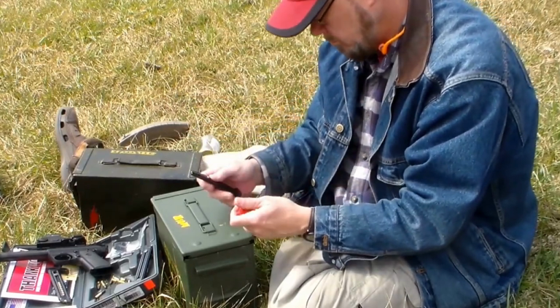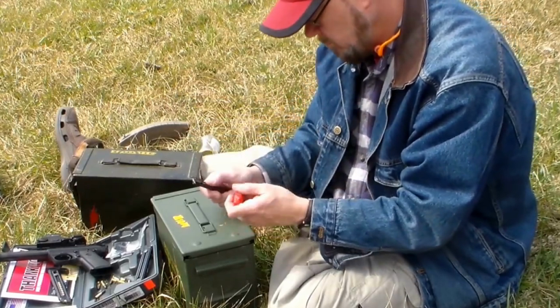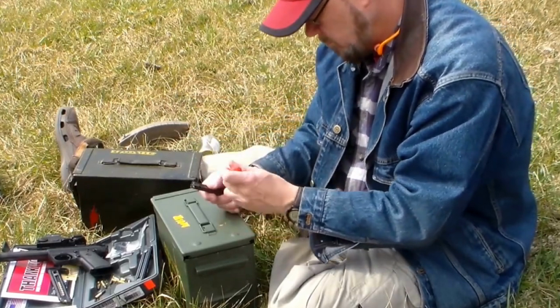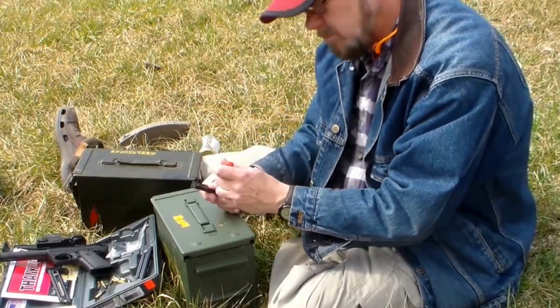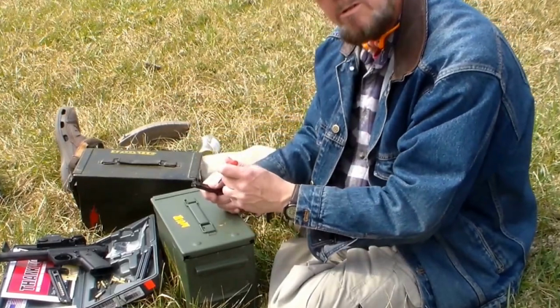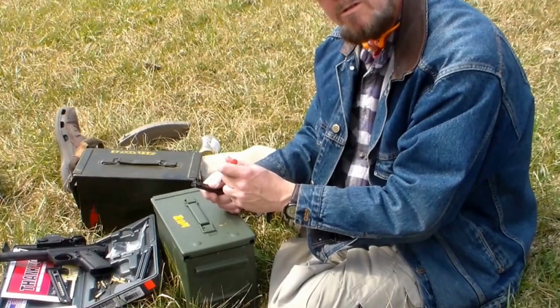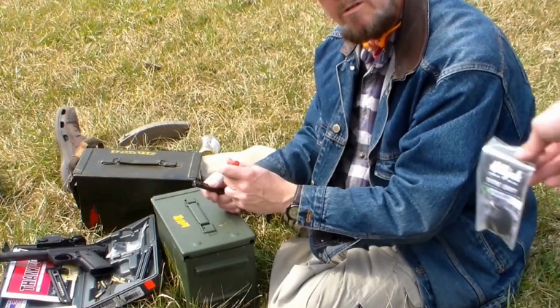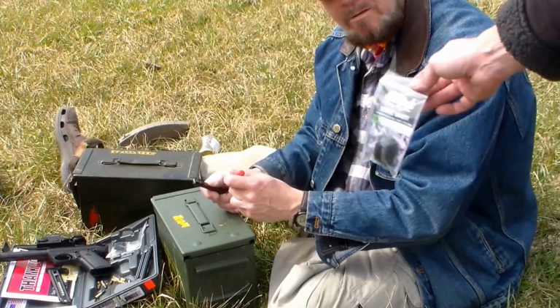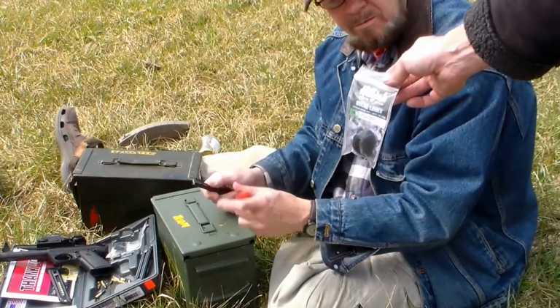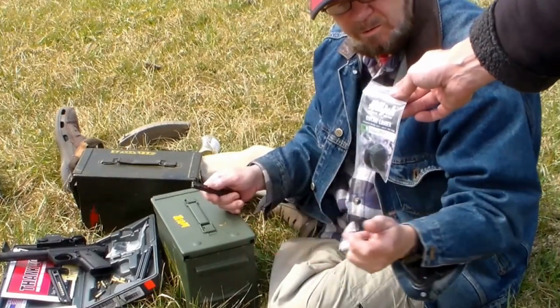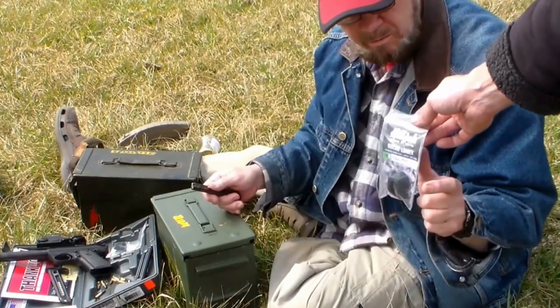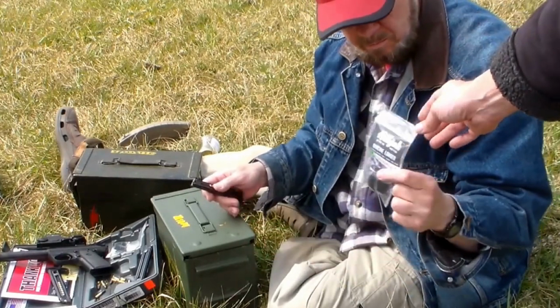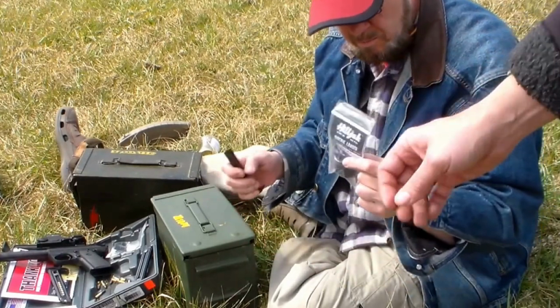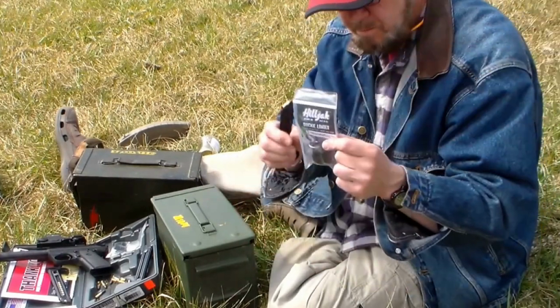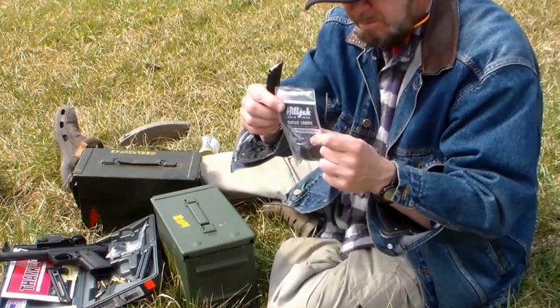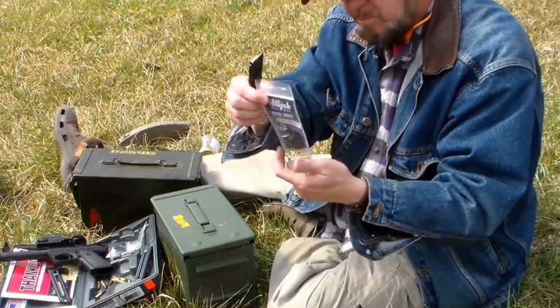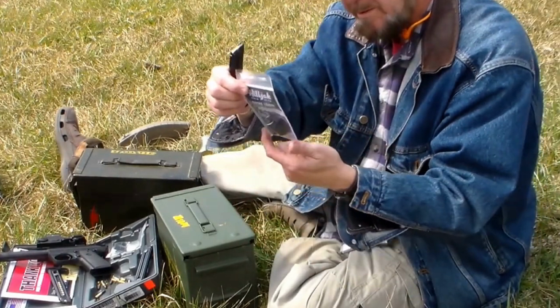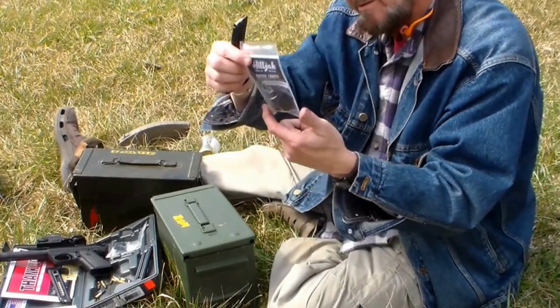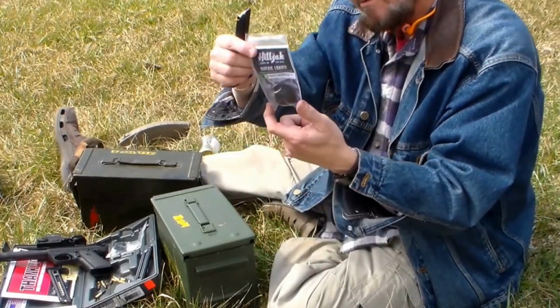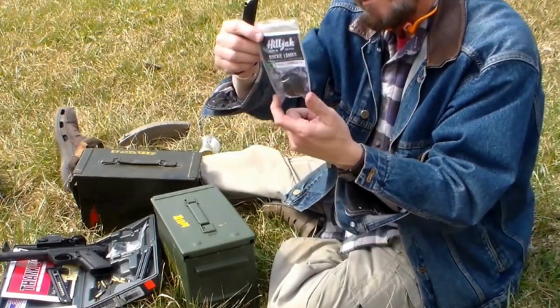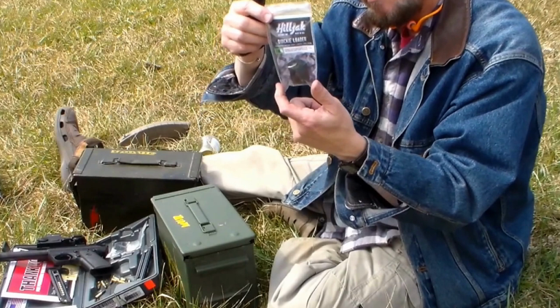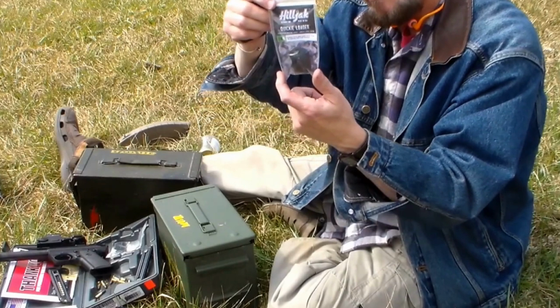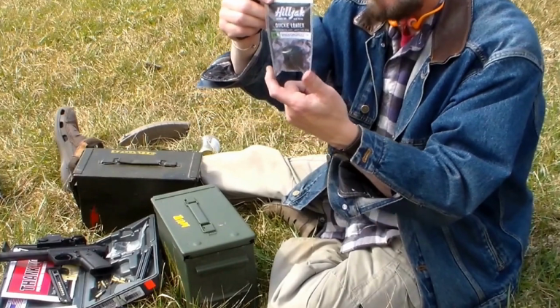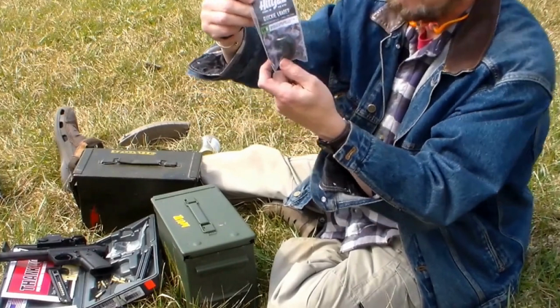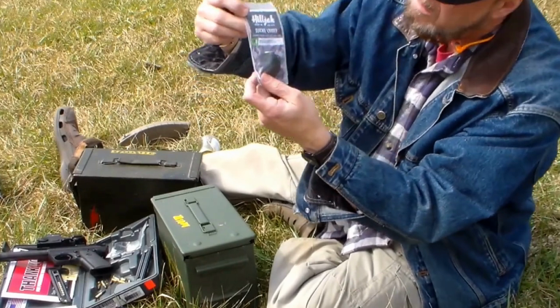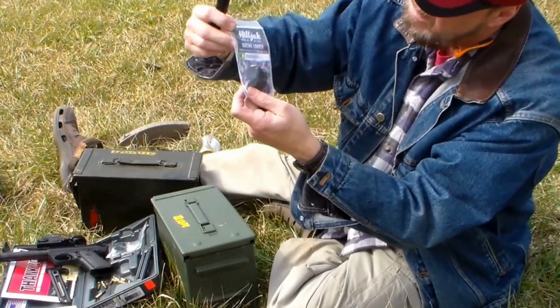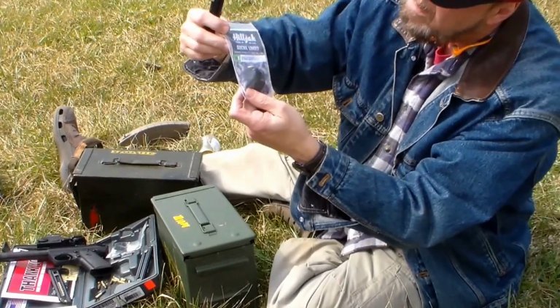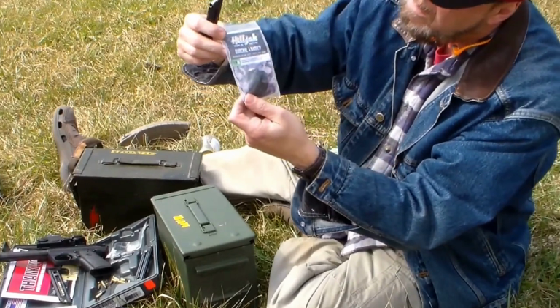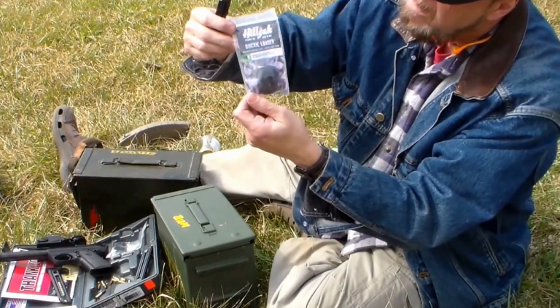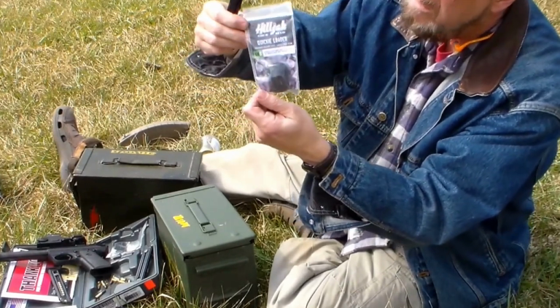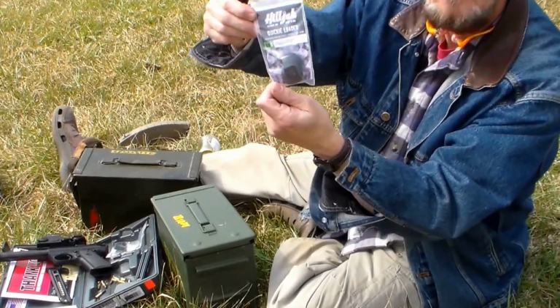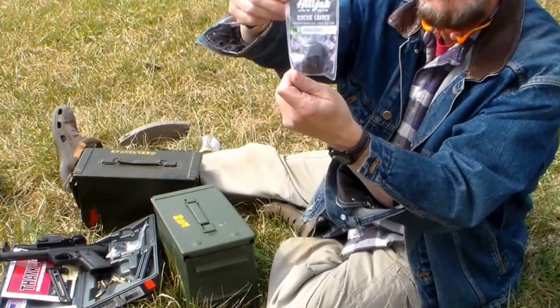I've got something to make your life a whole lot easier if you shoot a lot of rounds. What is this thing? That's a Heel Jack Quickie Loader — helps you get loaded quicker and saves your thumbs.